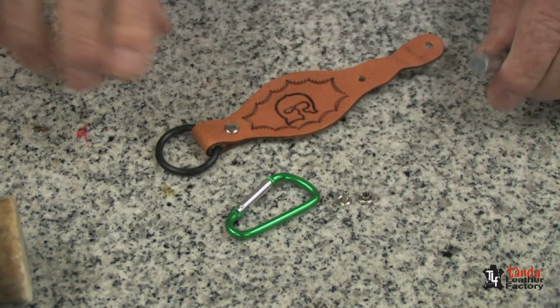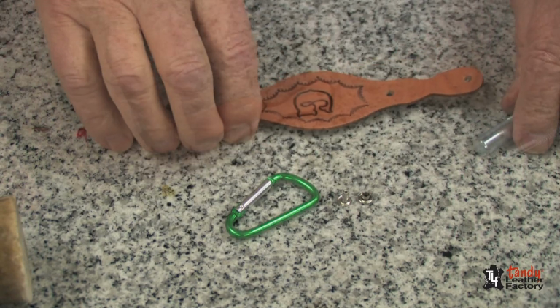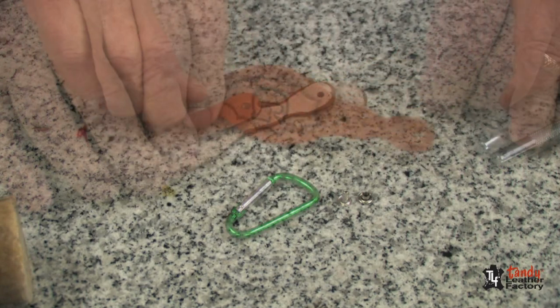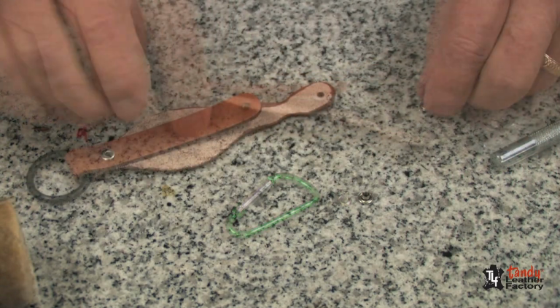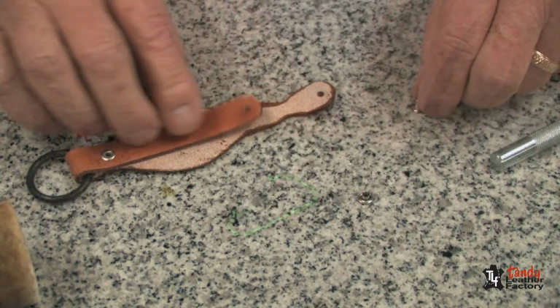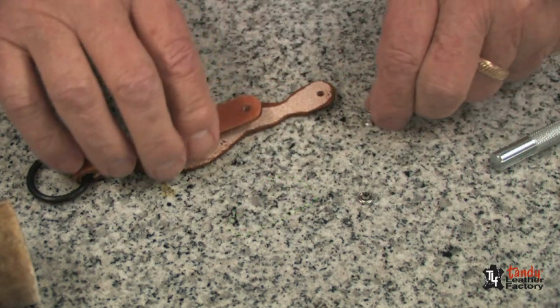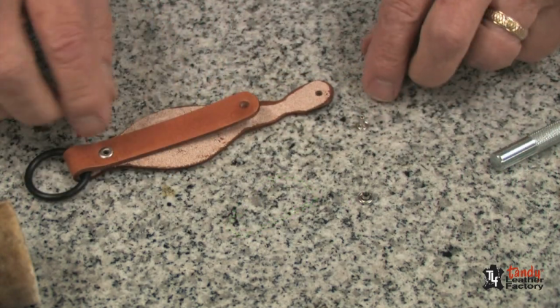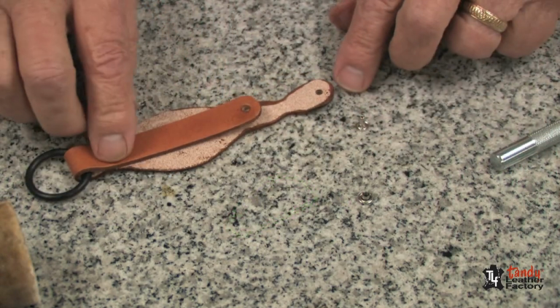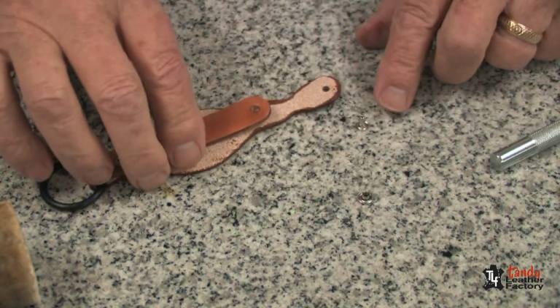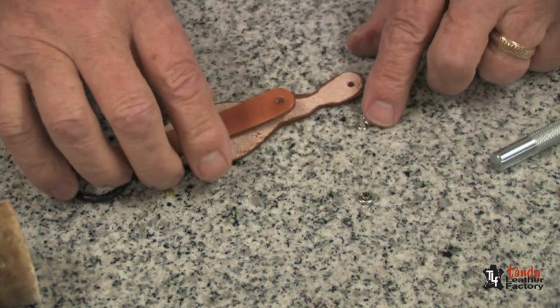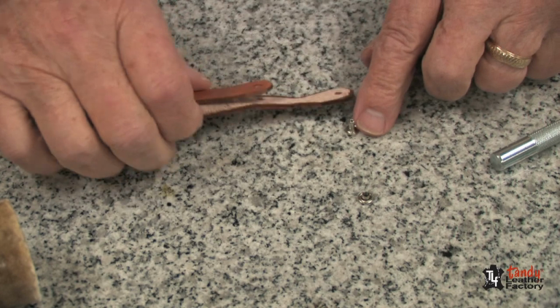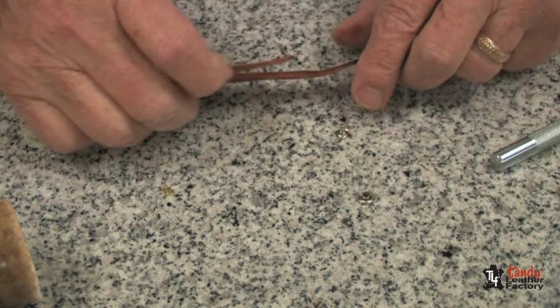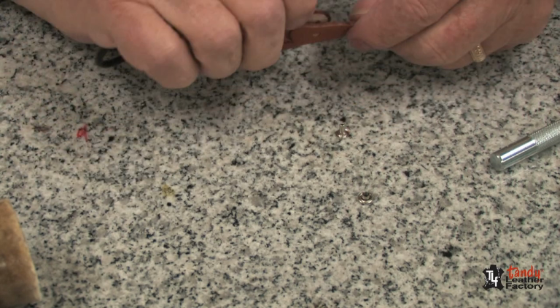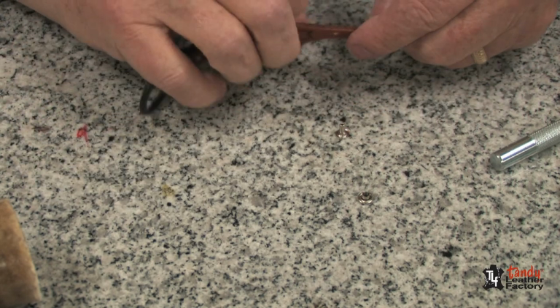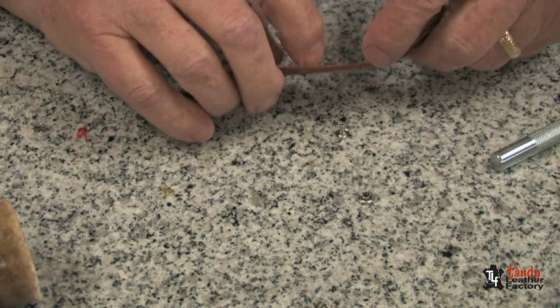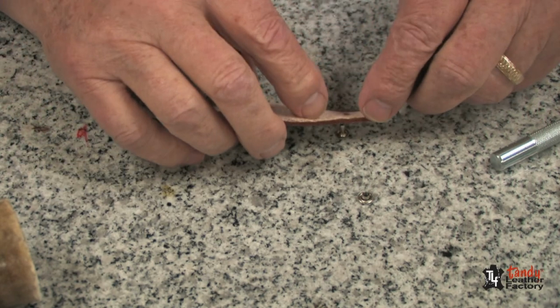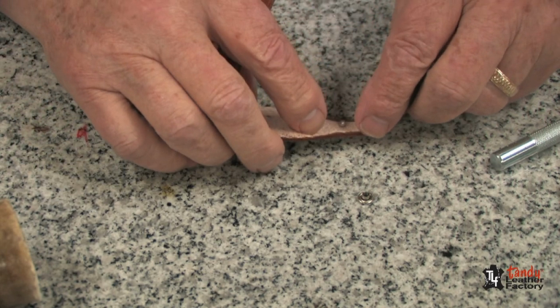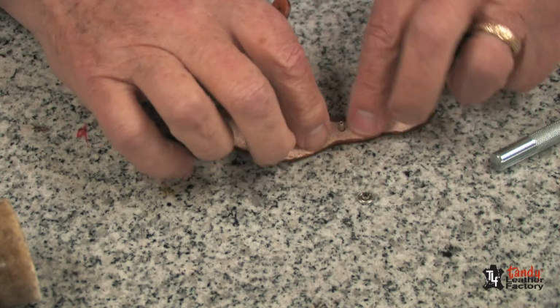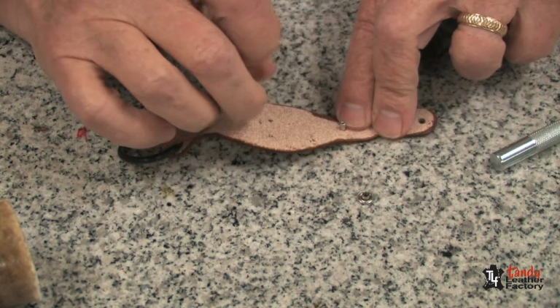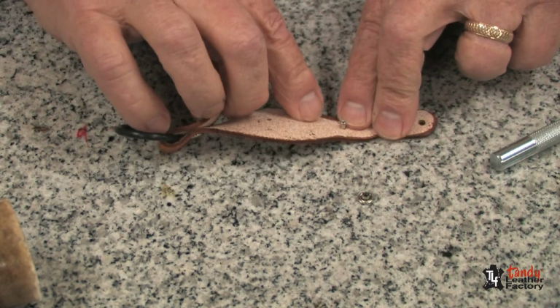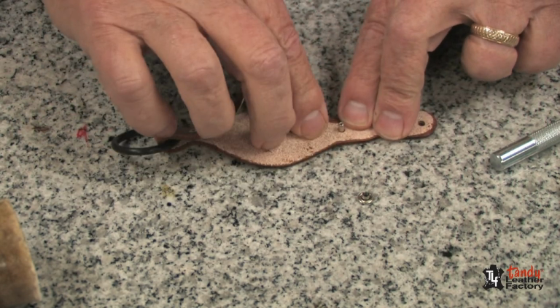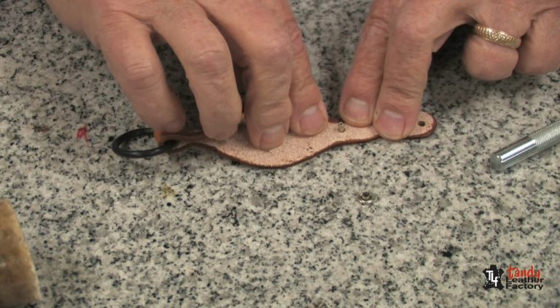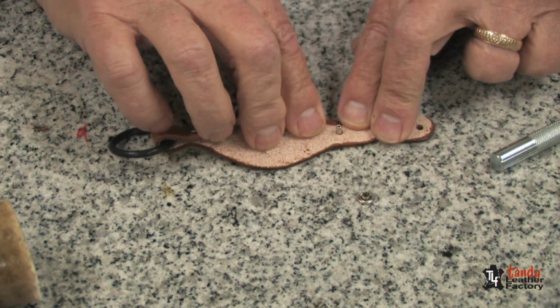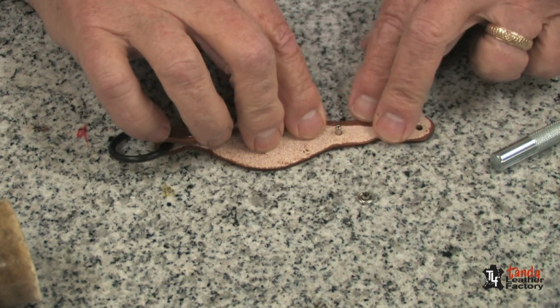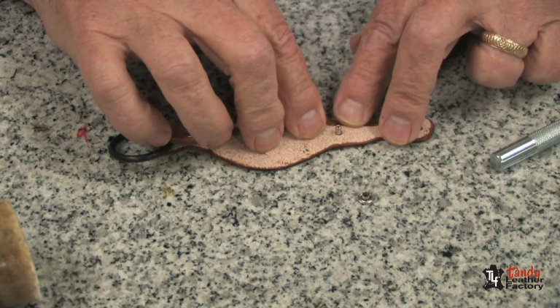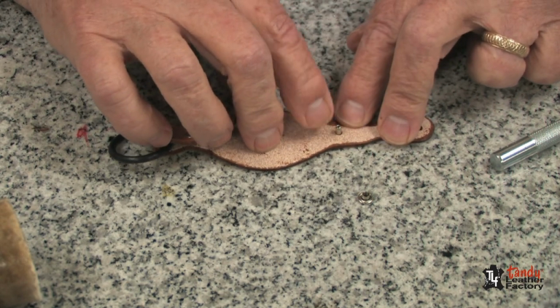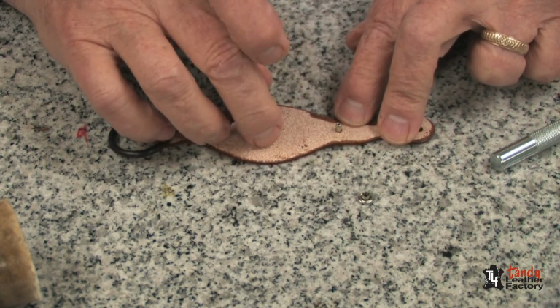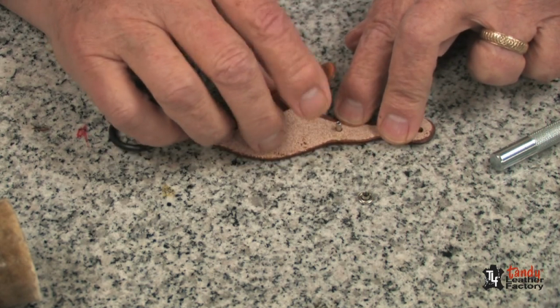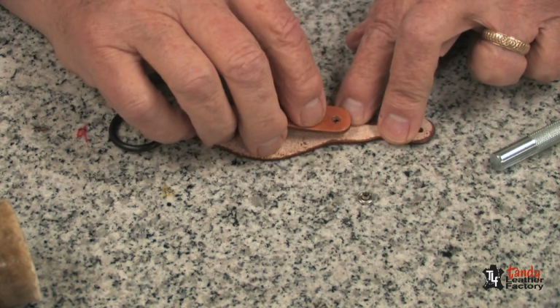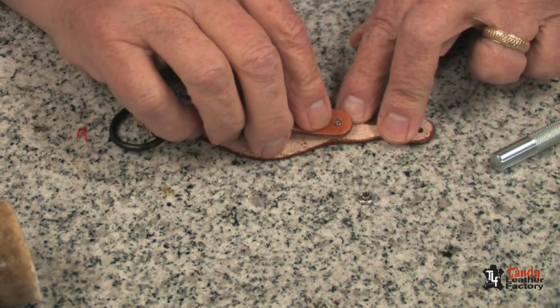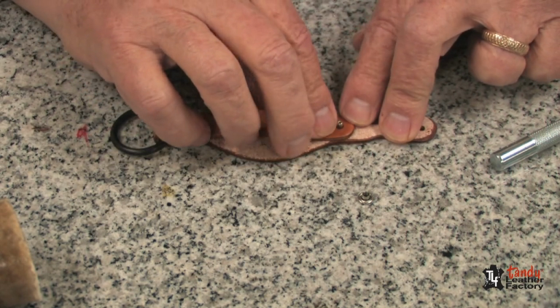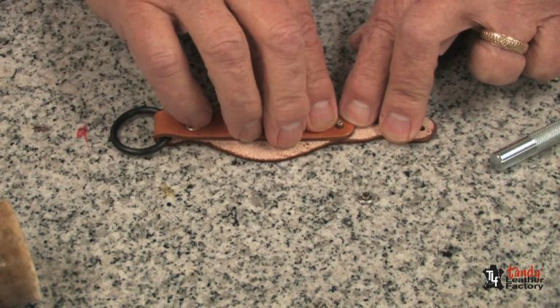Now, on the other end, after we have set that rivet, we will turn it over and push the rivet through, as you can see, and then we will bring the other tab over.